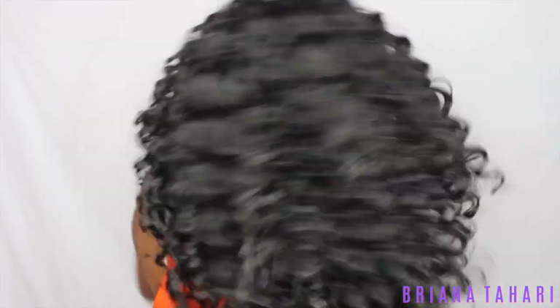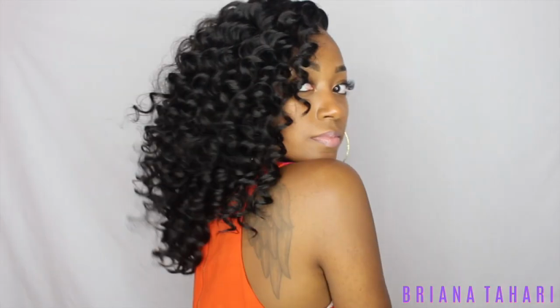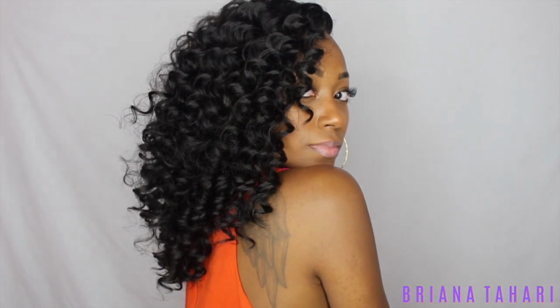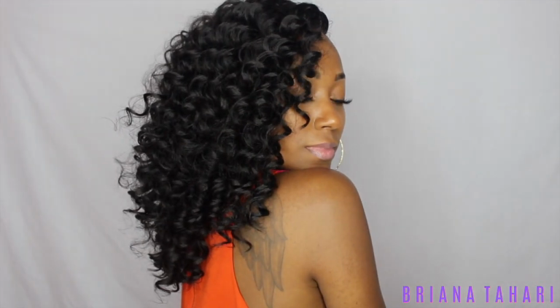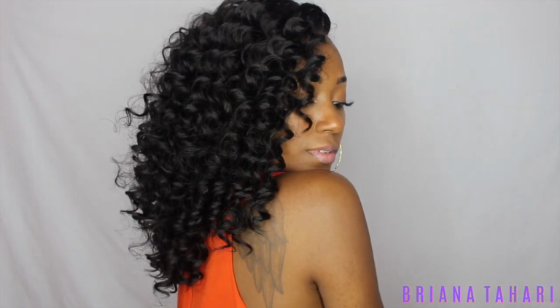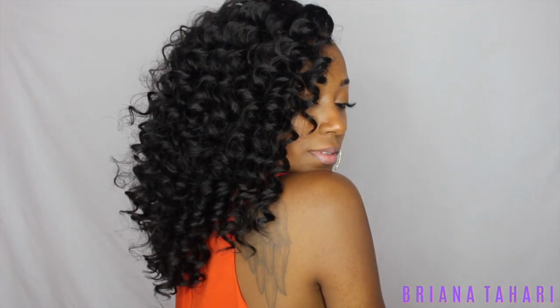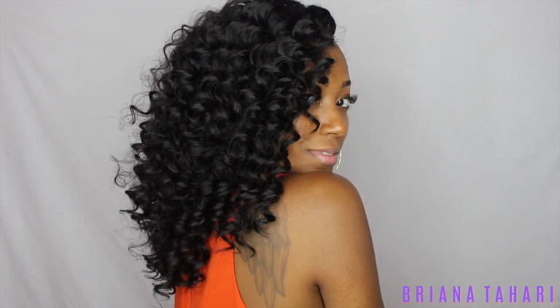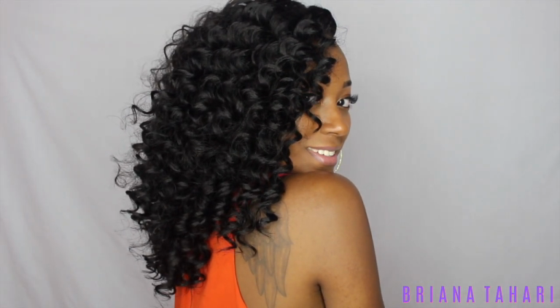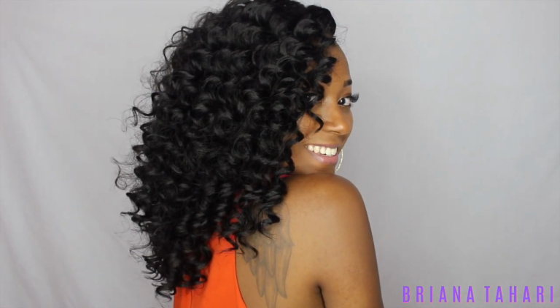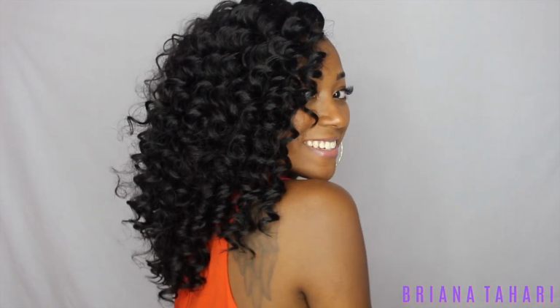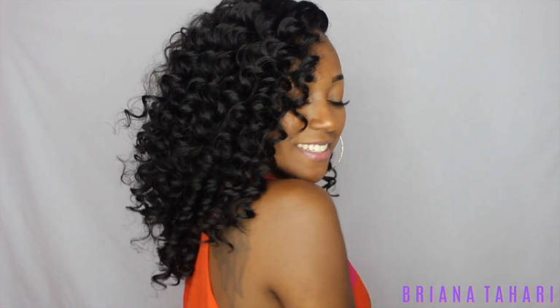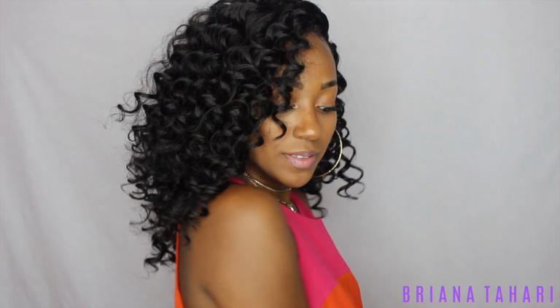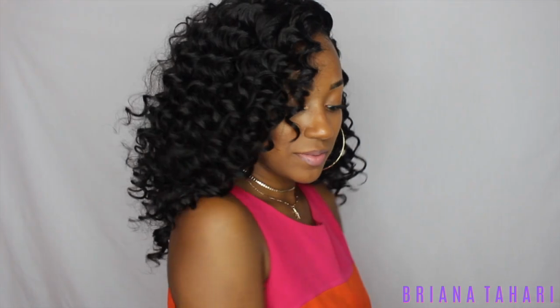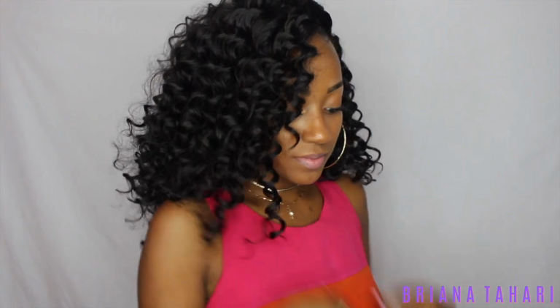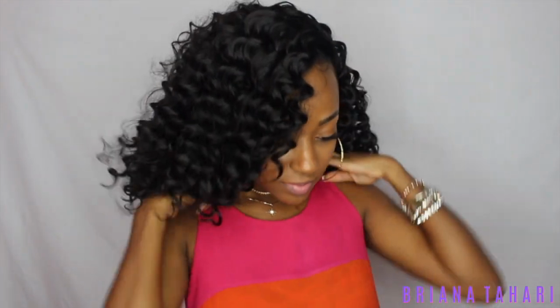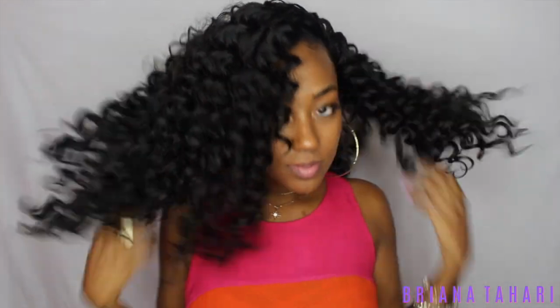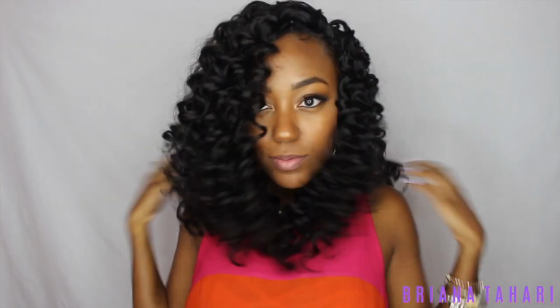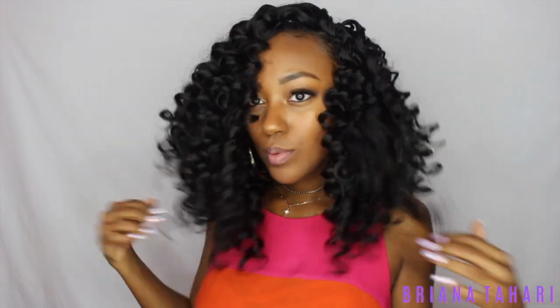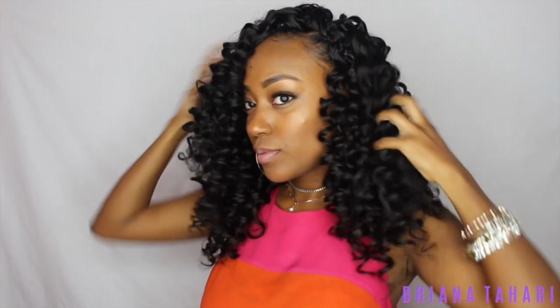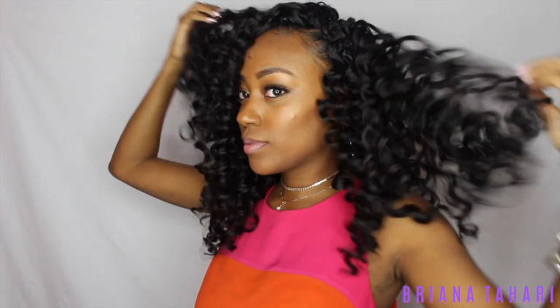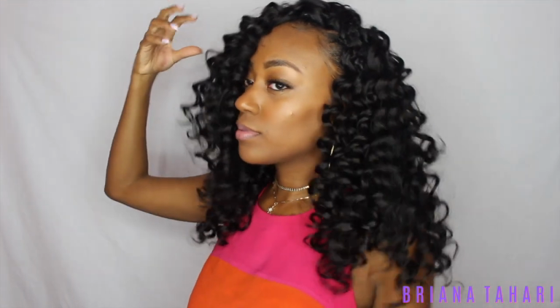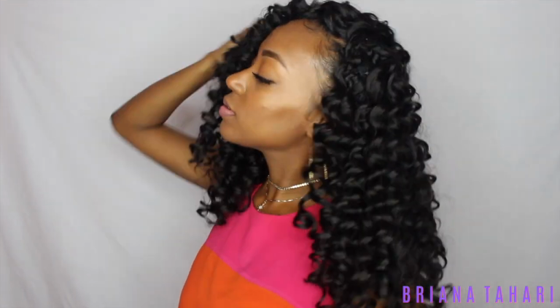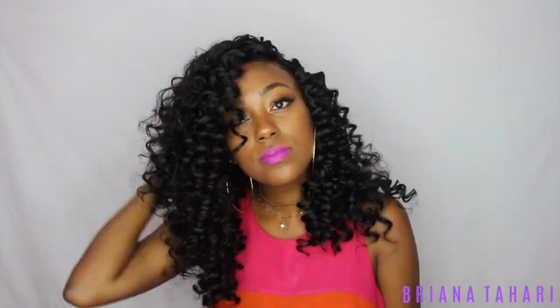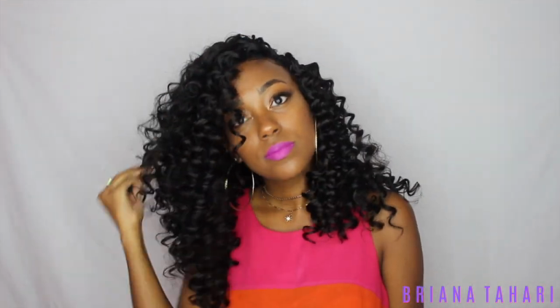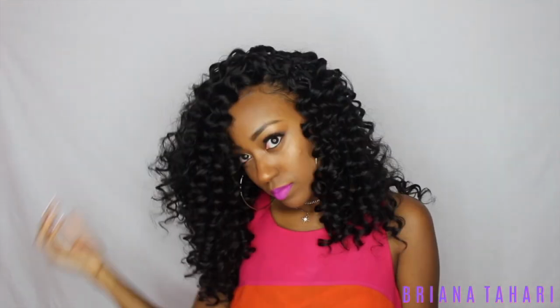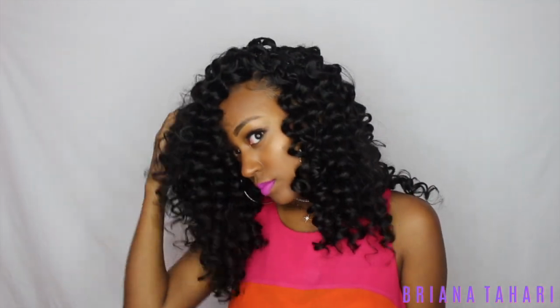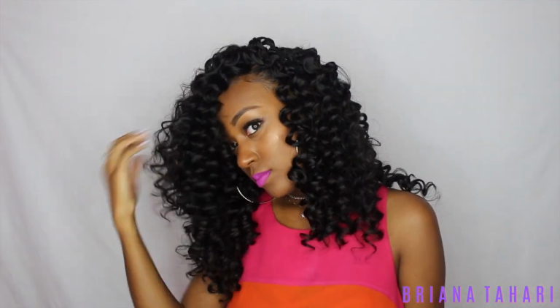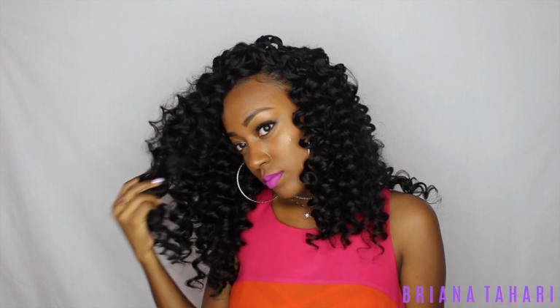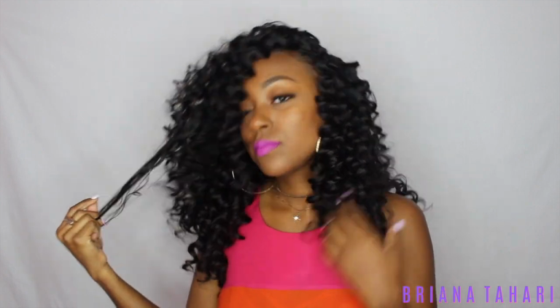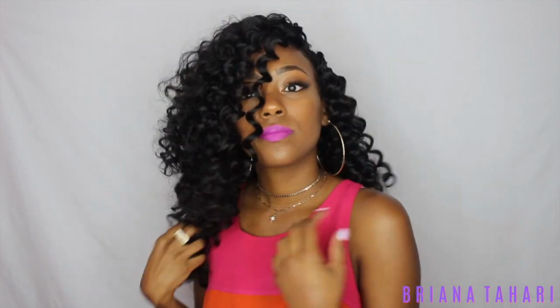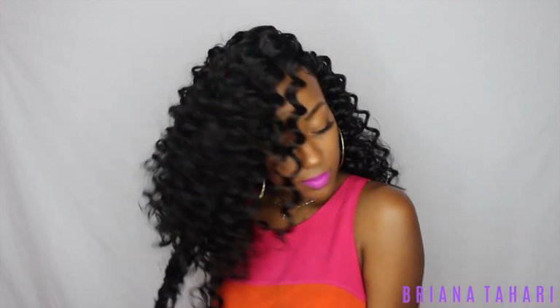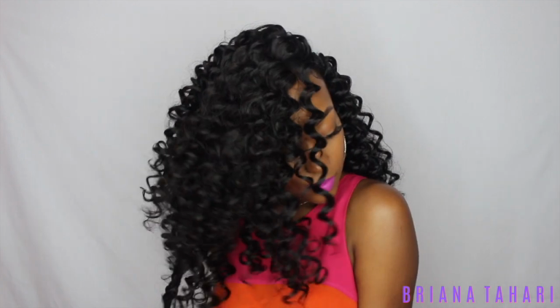Super bomb — that is the finished look! I love, love, love this hair. Crochet hair has started to get a look, but this hair like I said doesn't look like your typical crochet hair.